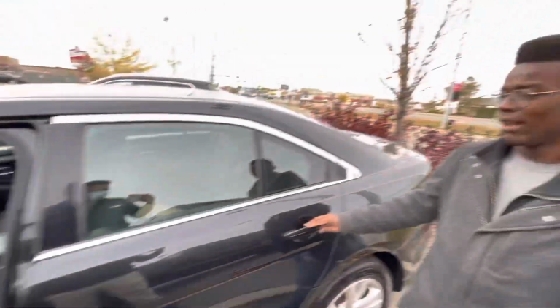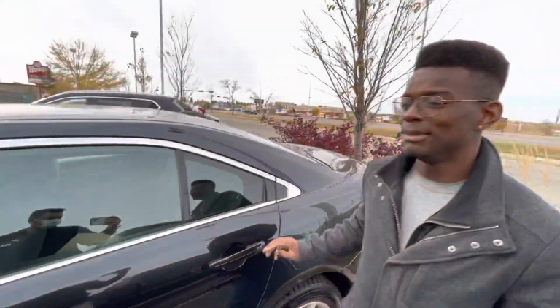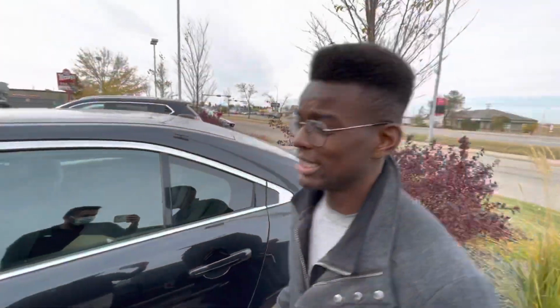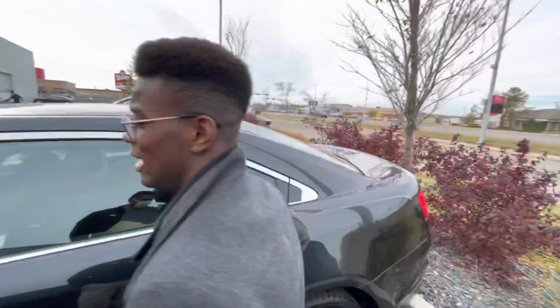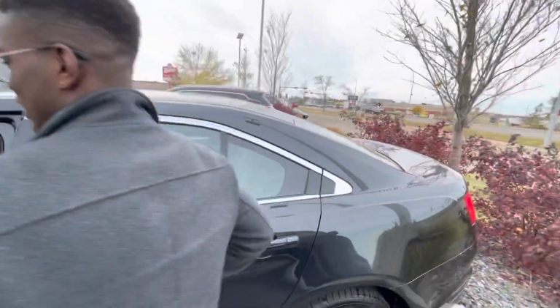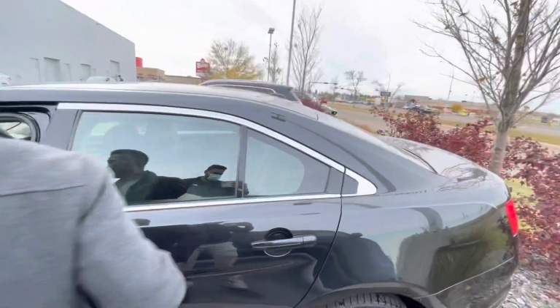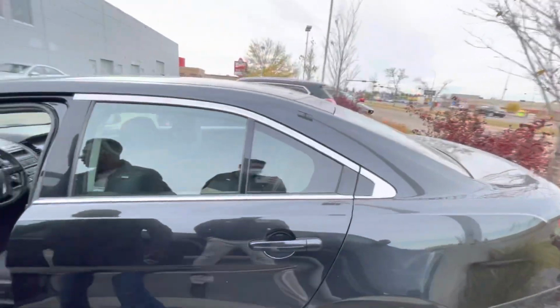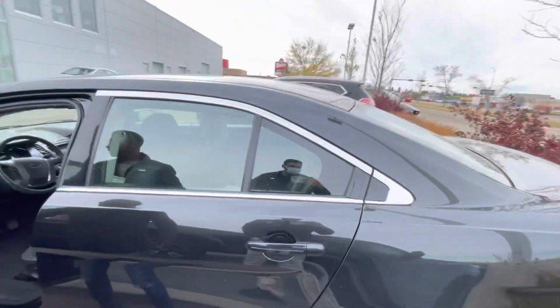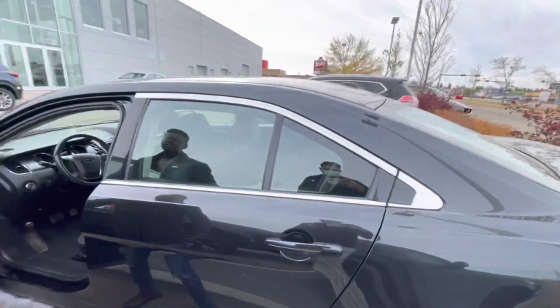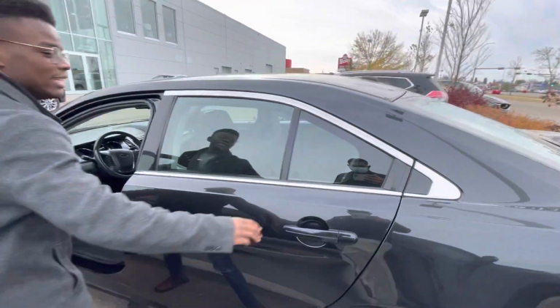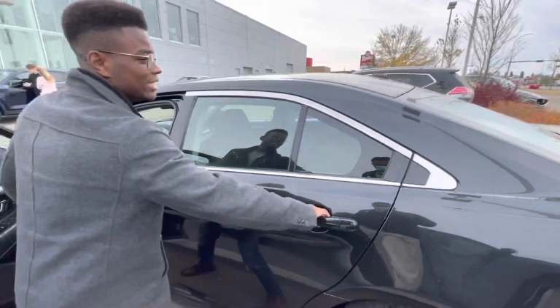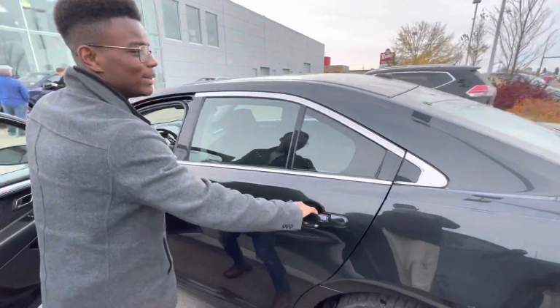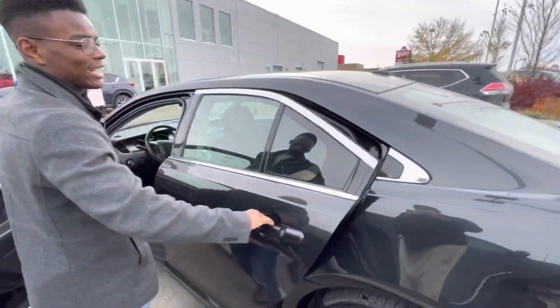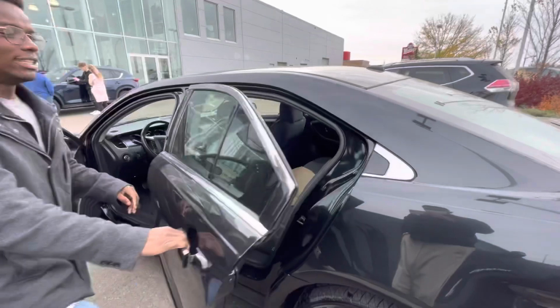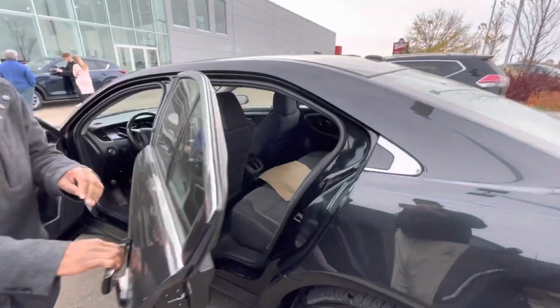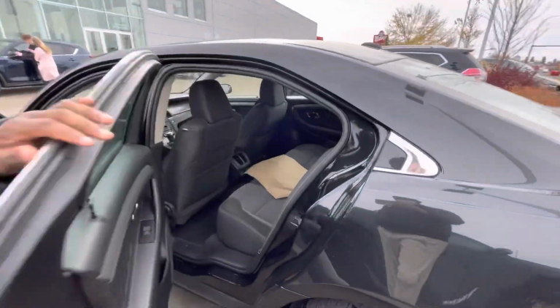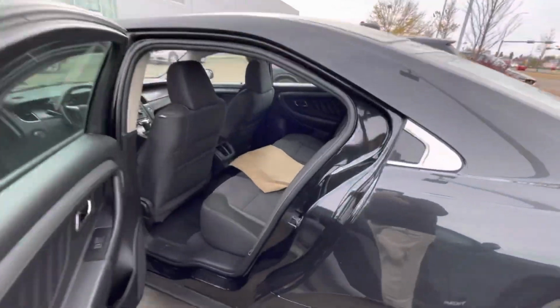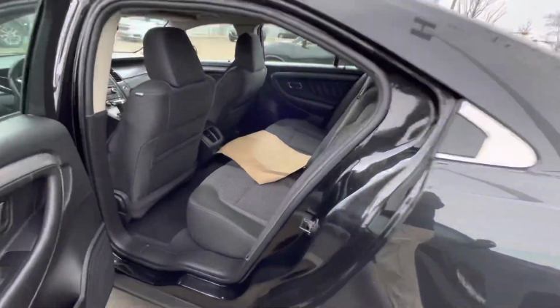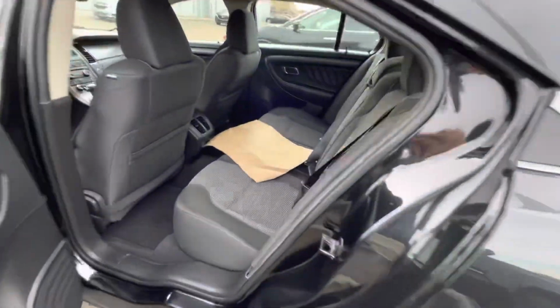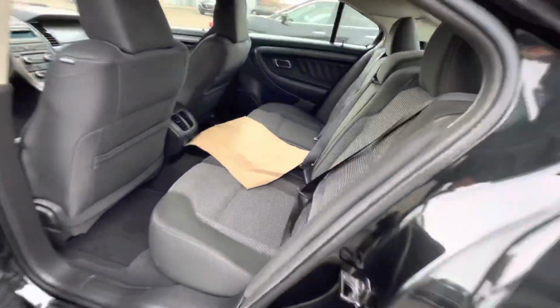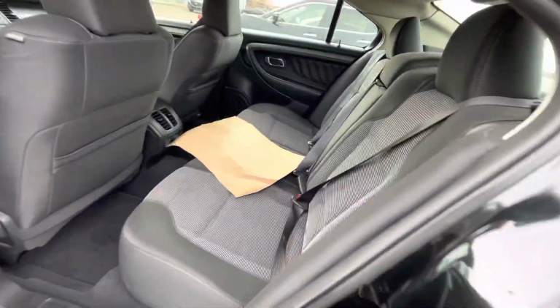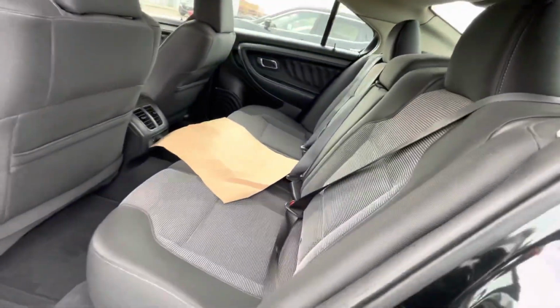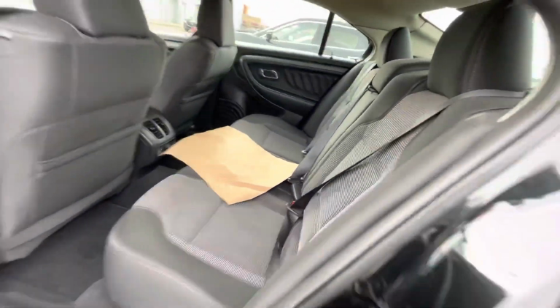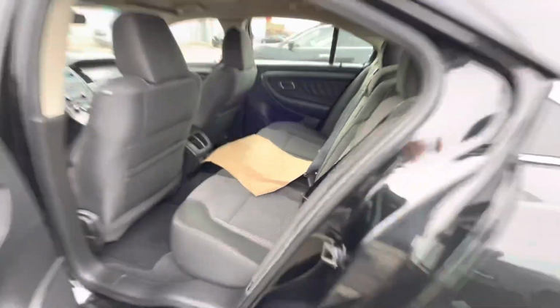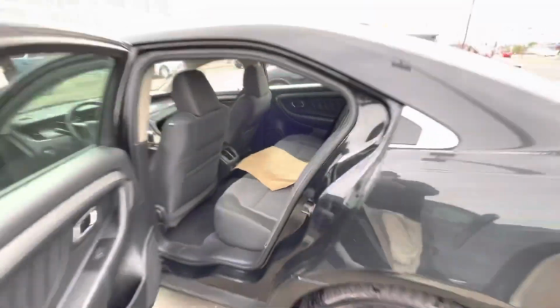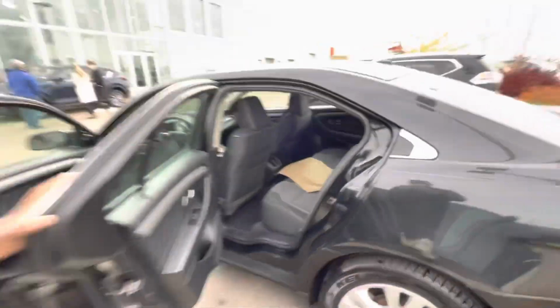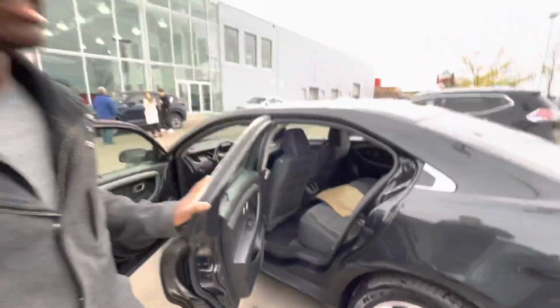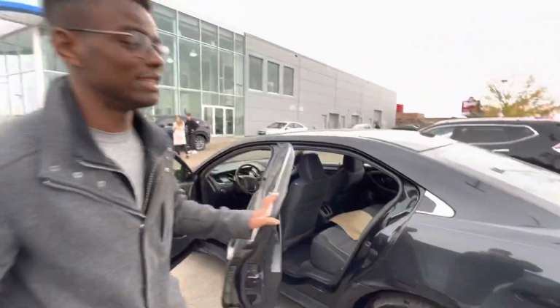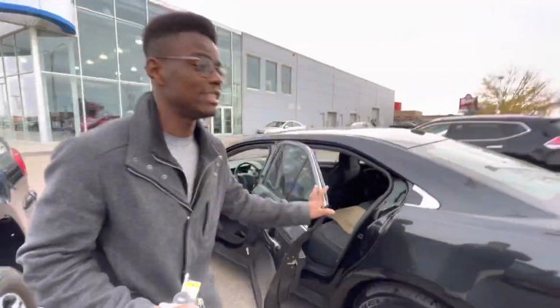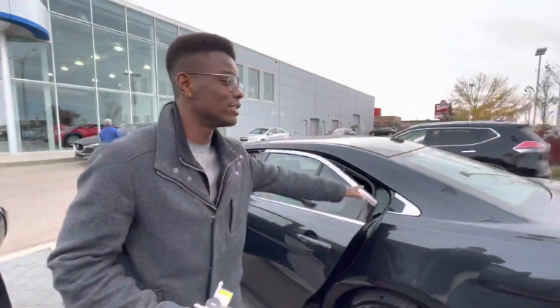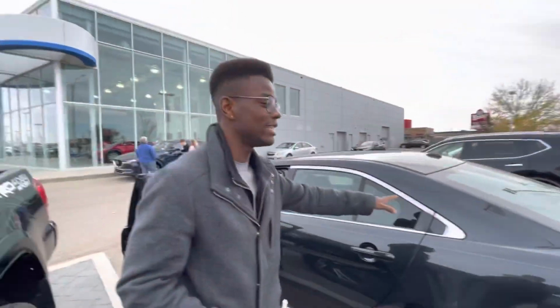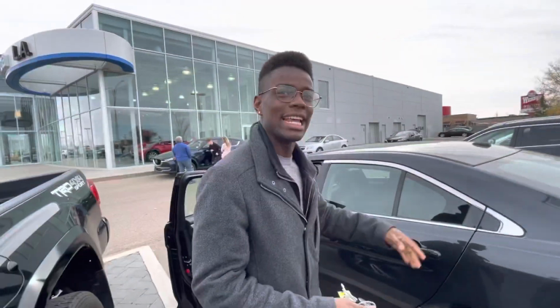Let me just unlock it here. Into the back — tons of space for your rear passengers as well. This is a nice full-size sedan.